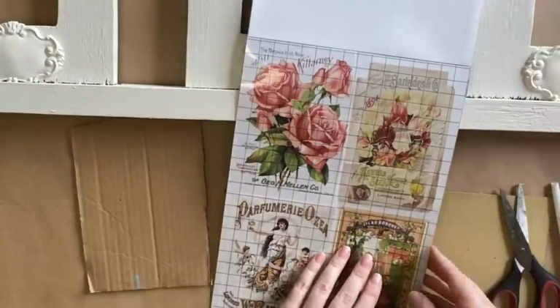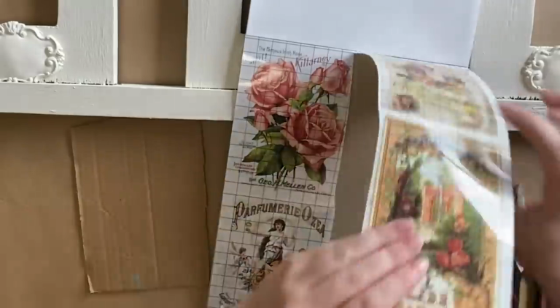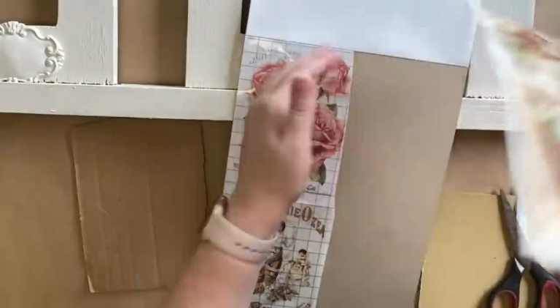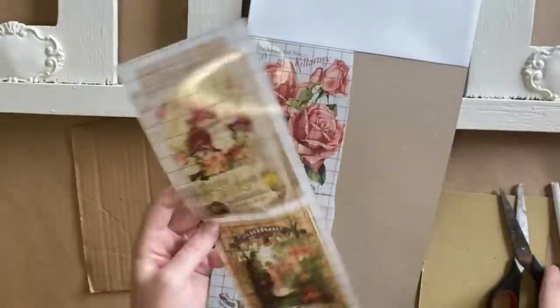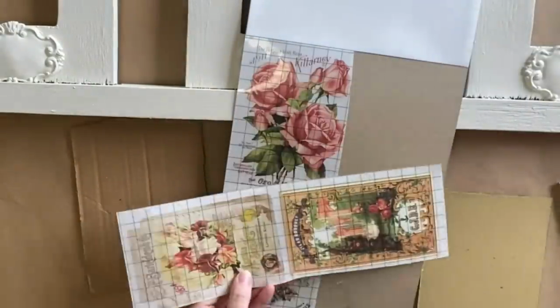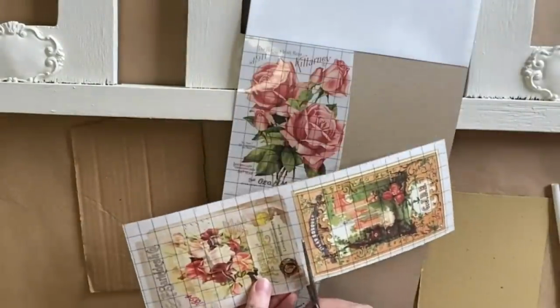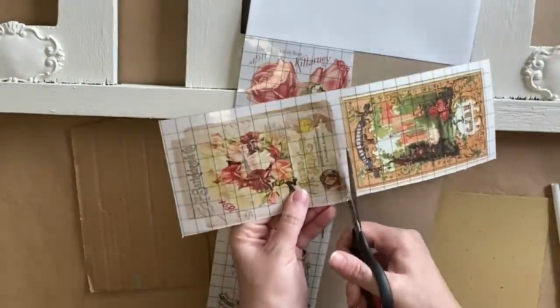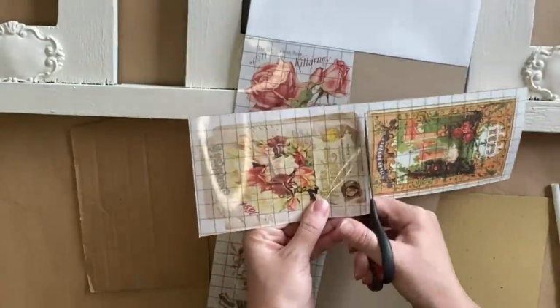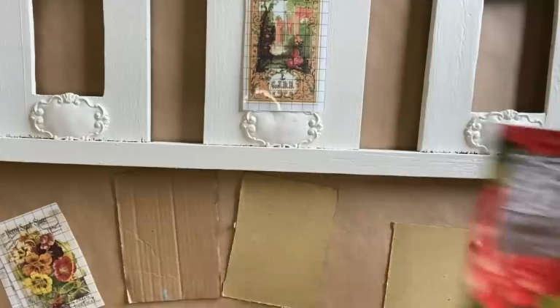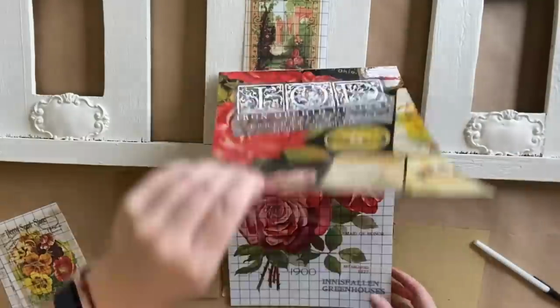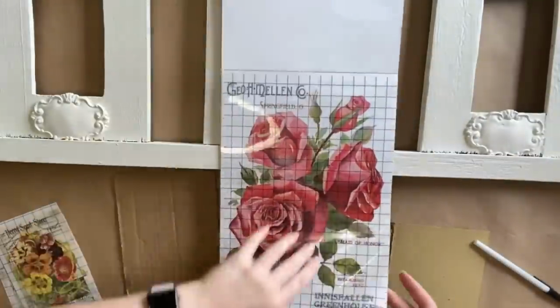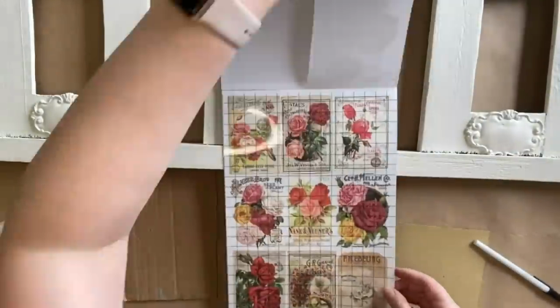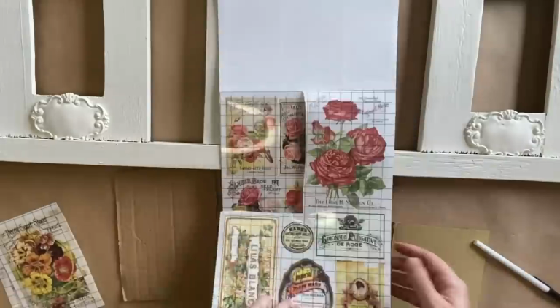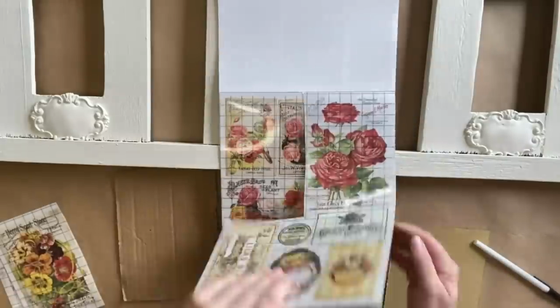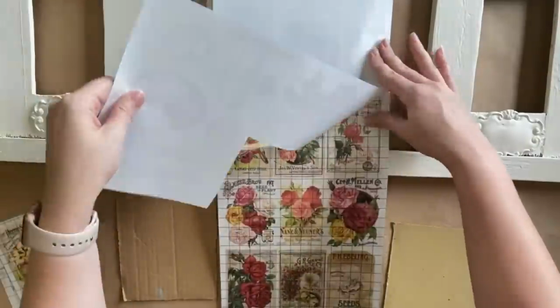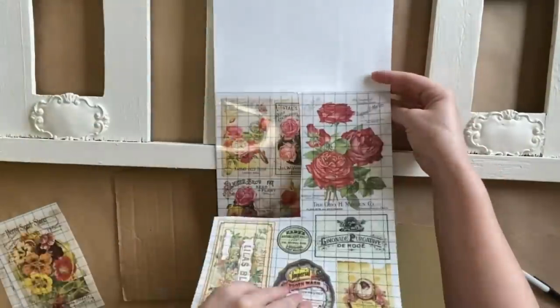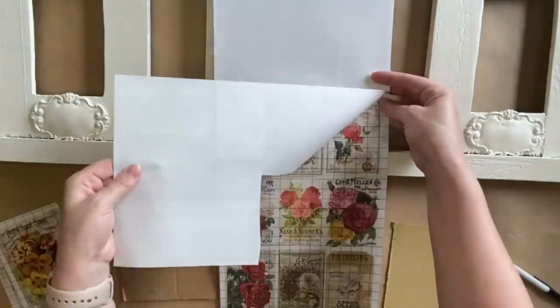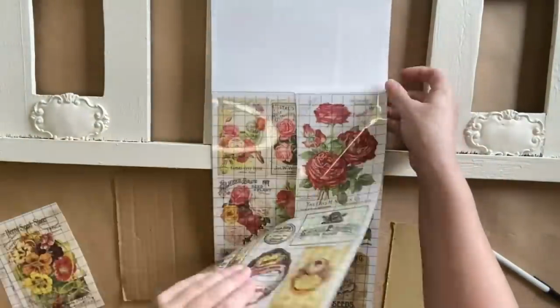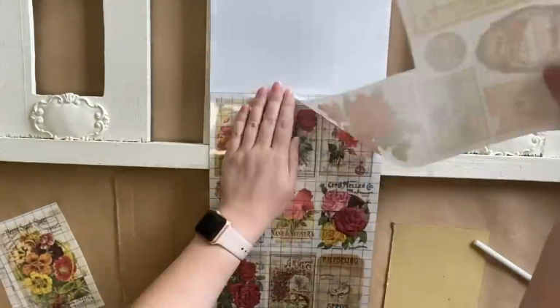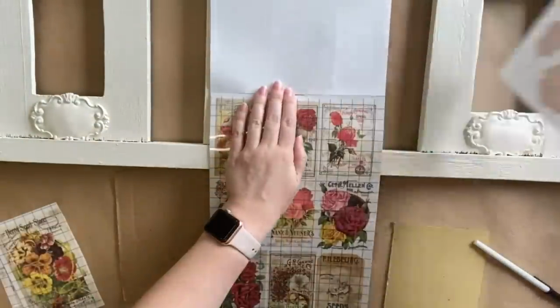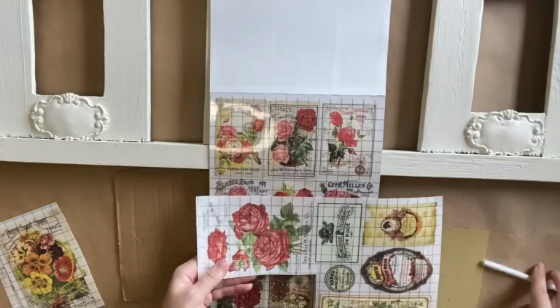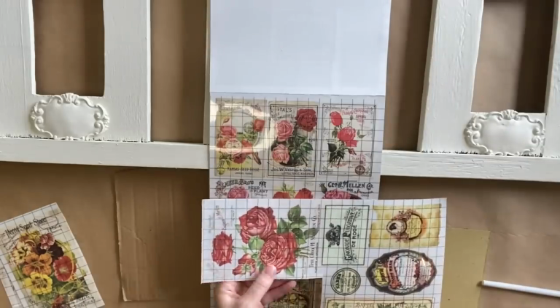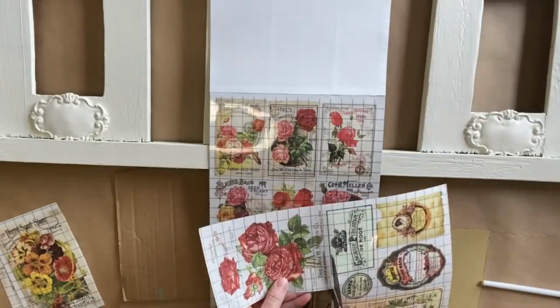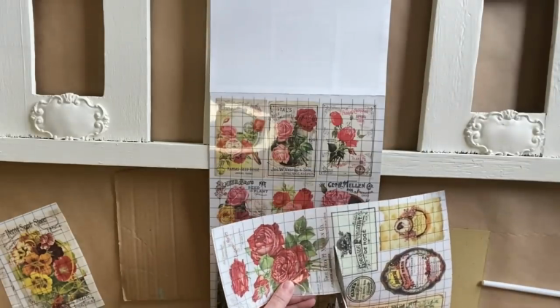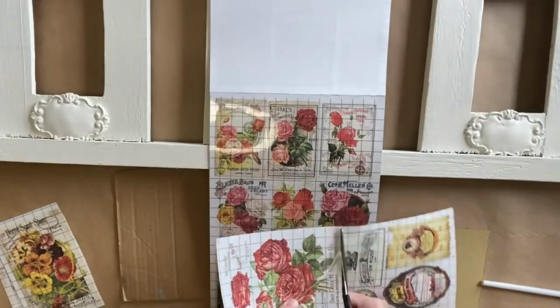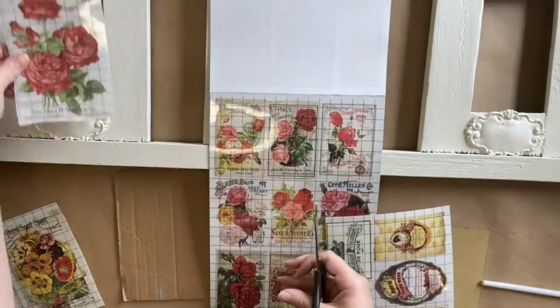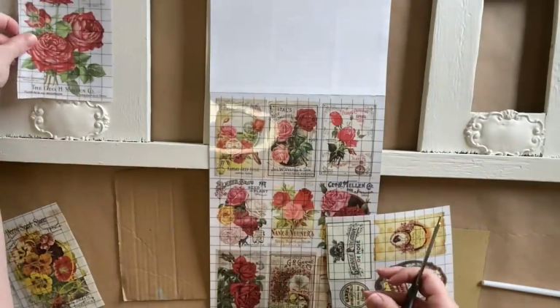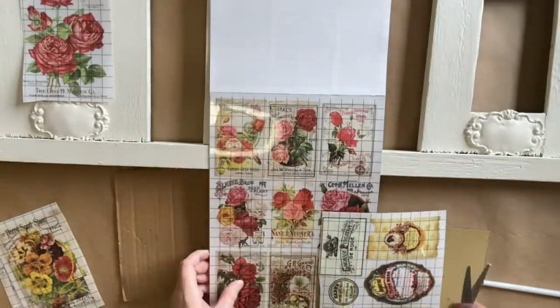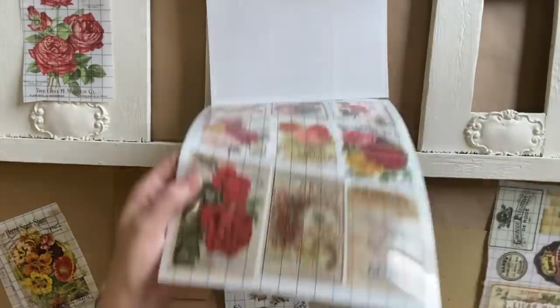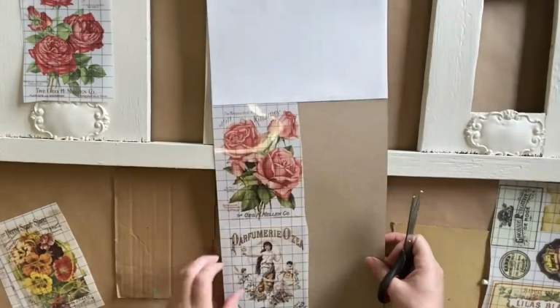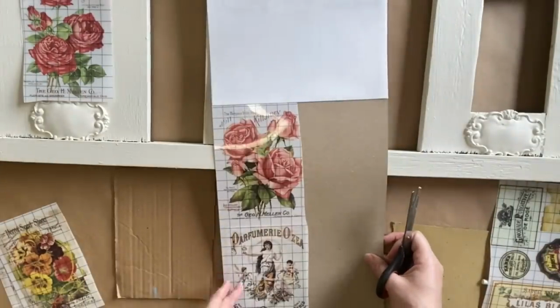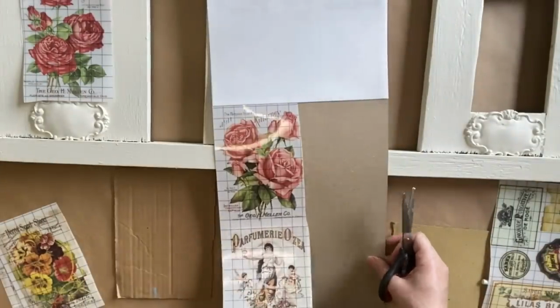I decided what I wanted for my center design and then went back to the booklet and got a few options out, but in the end I decided to have two different colored roses on either side.